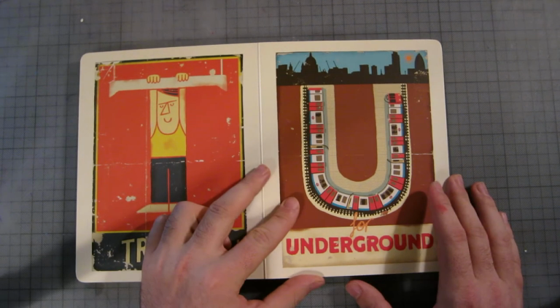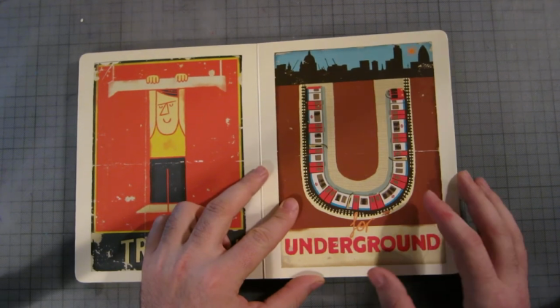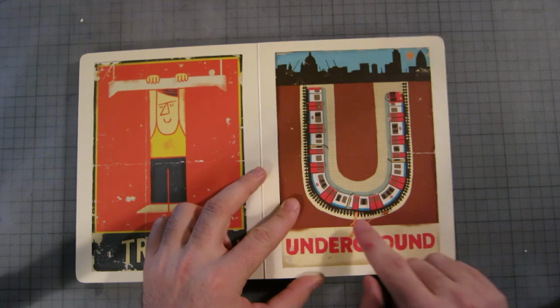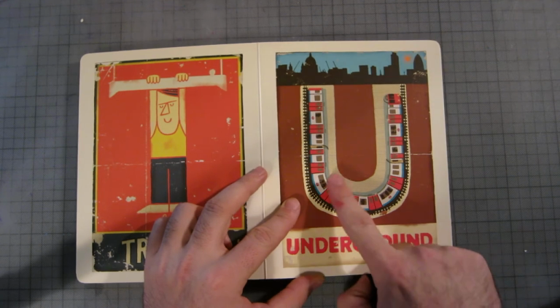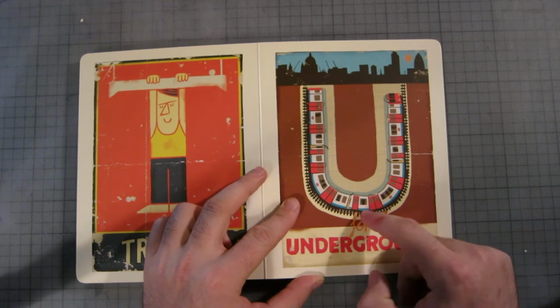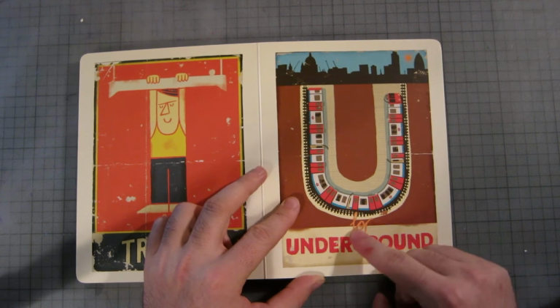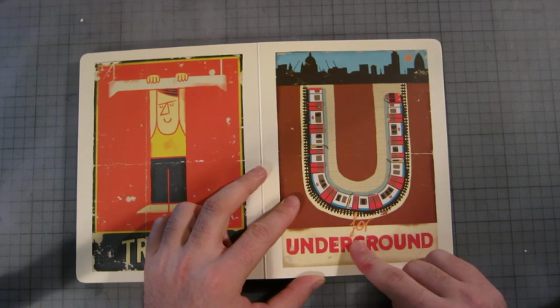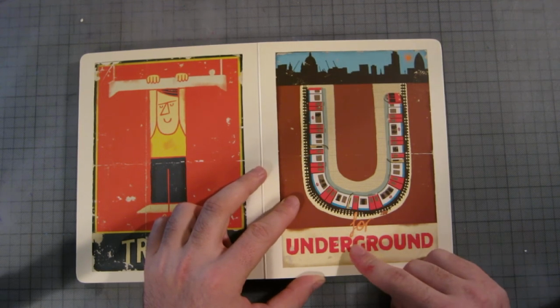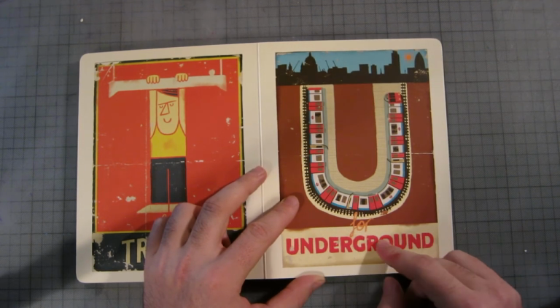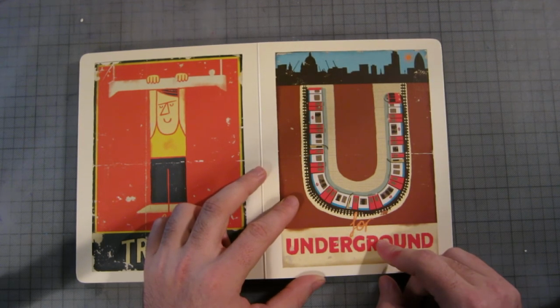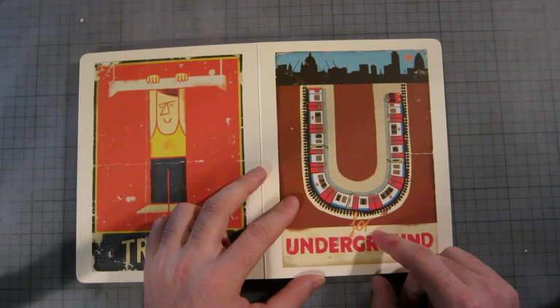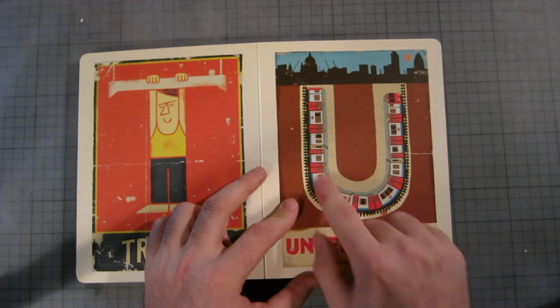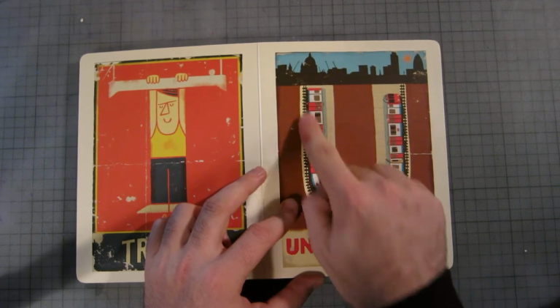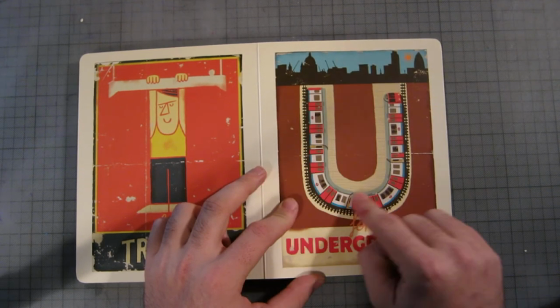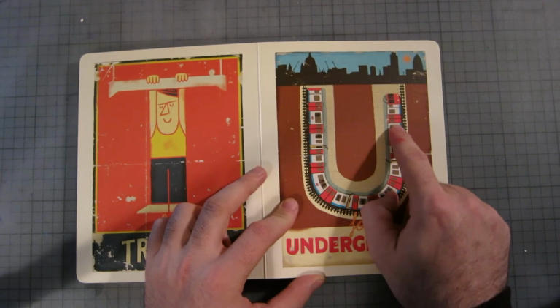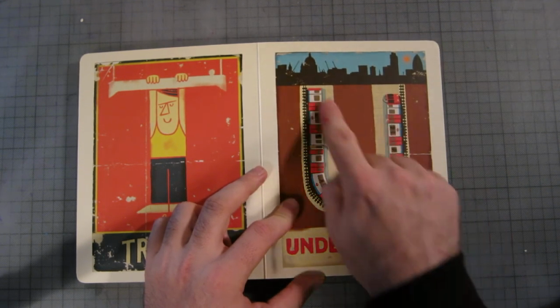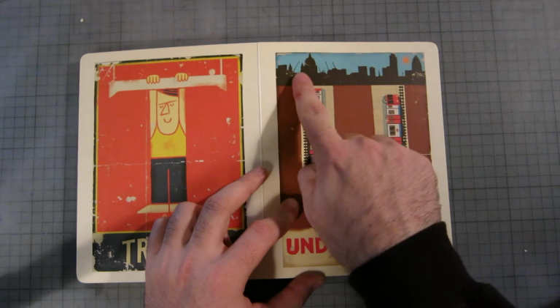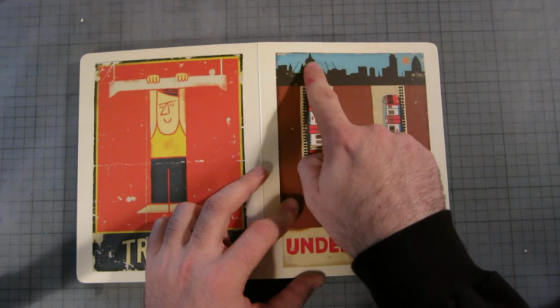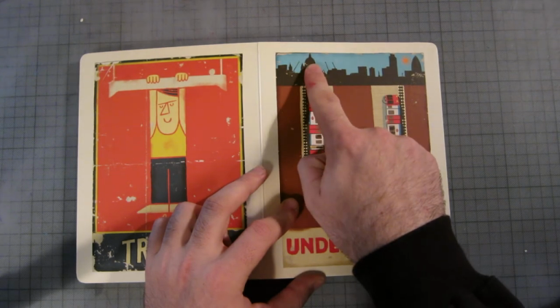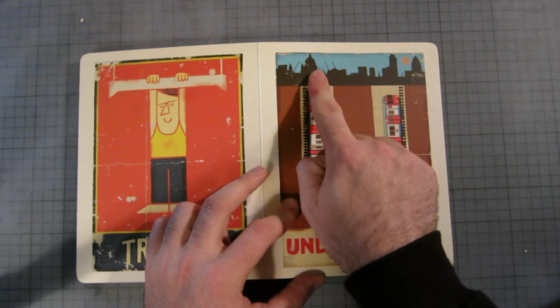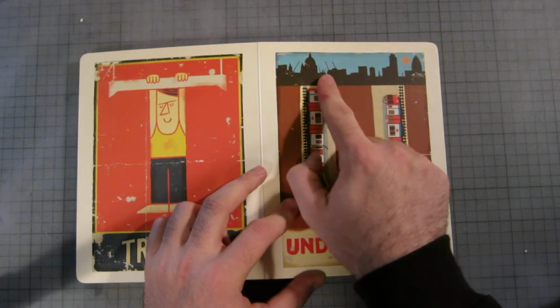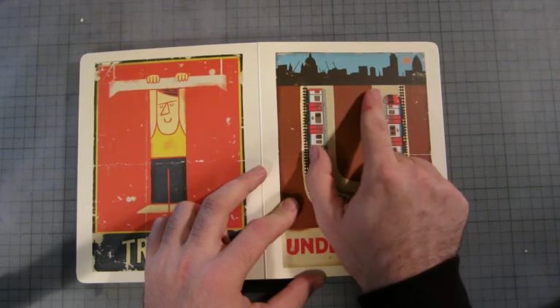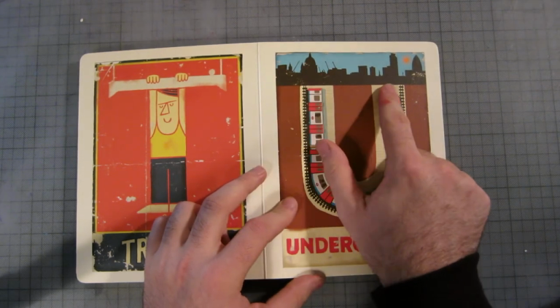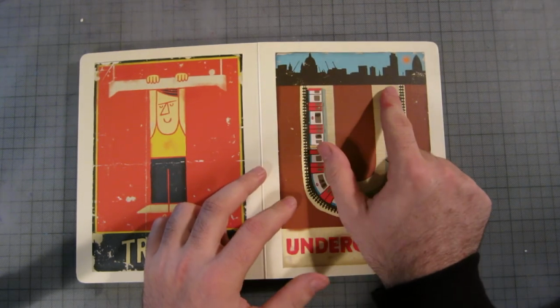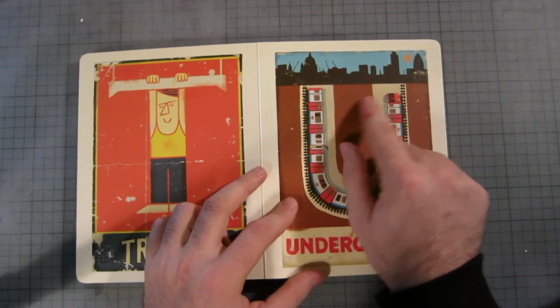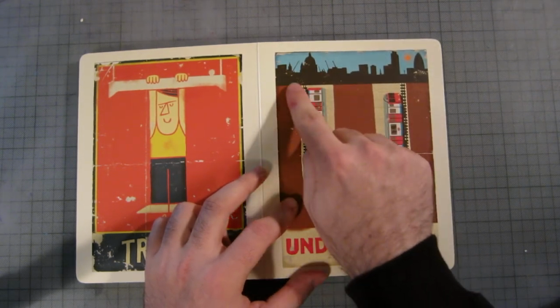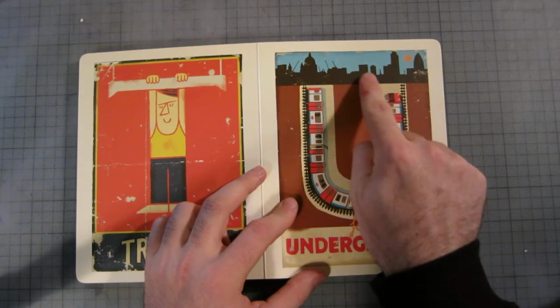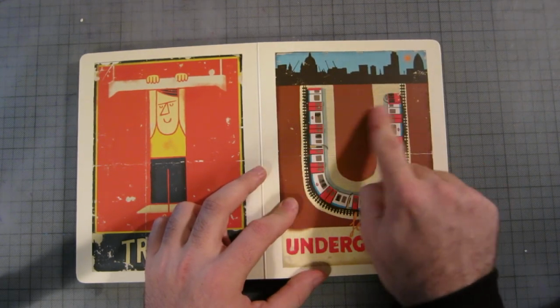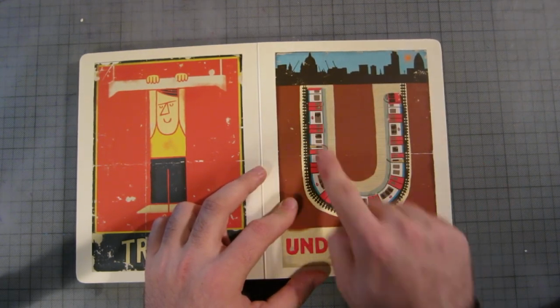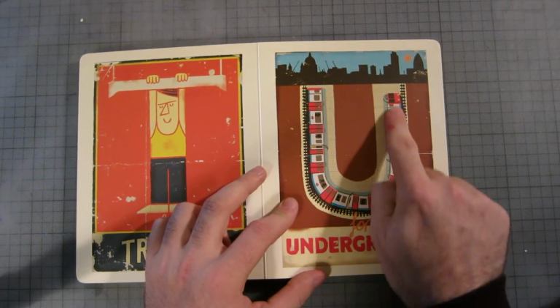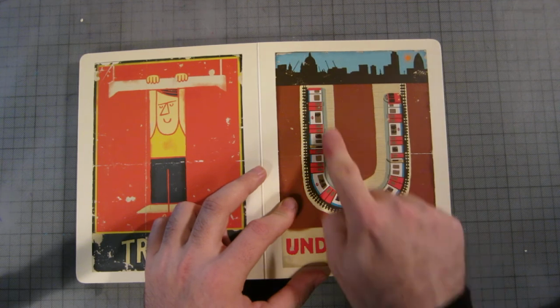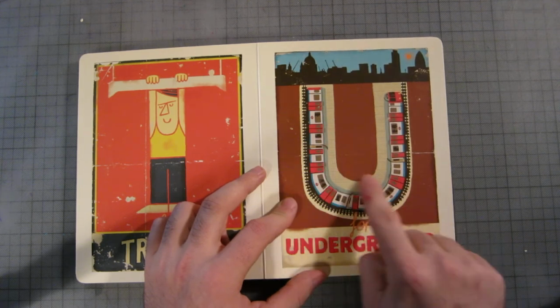T is for trapeze — not much to say about that. U is for underground, which is obviously the British tube system. There's what looks like the British Parliament, and it forms a U shape for underground.